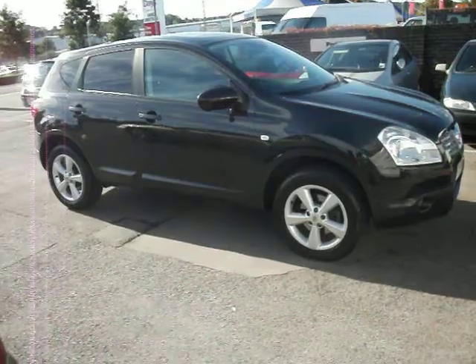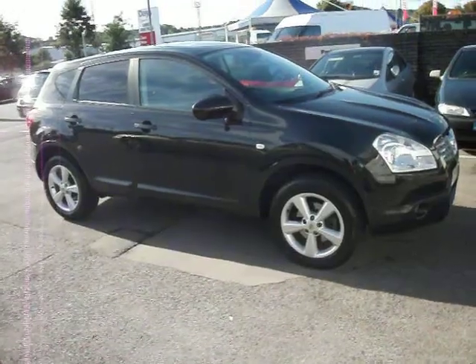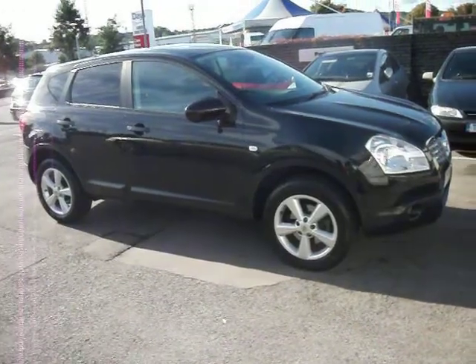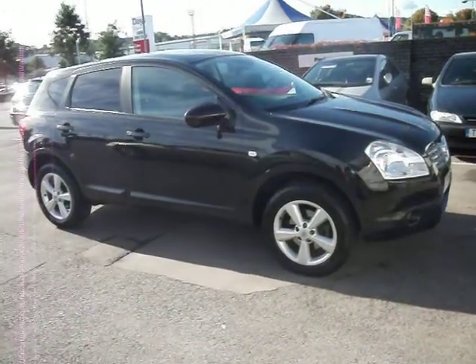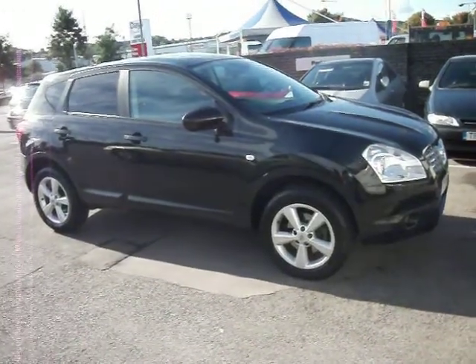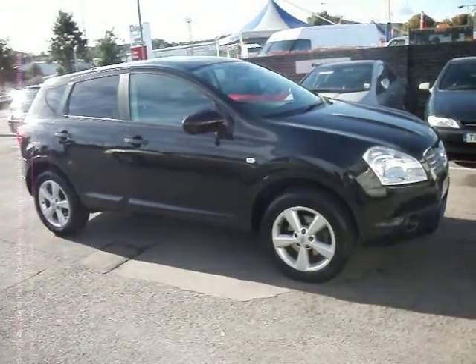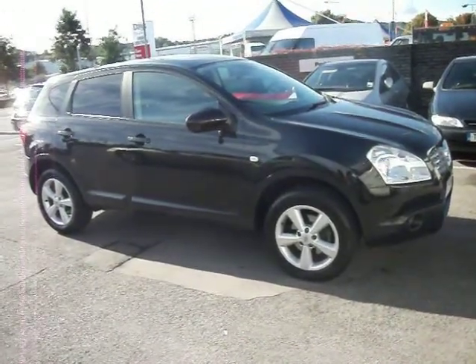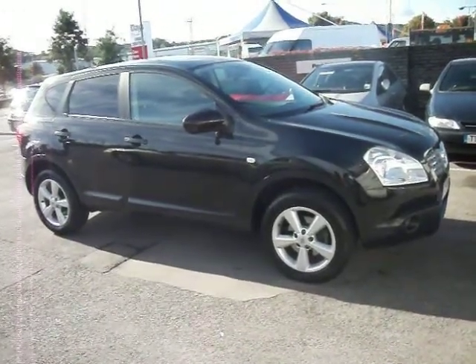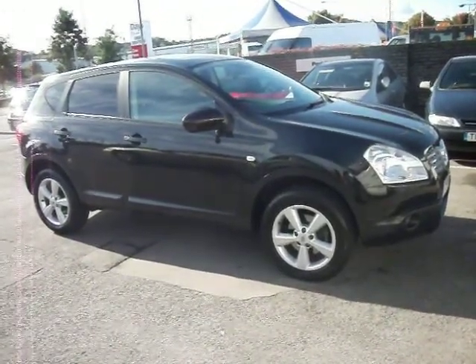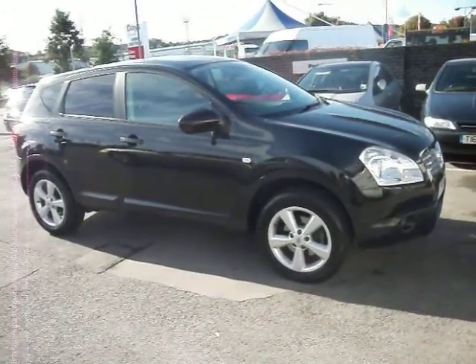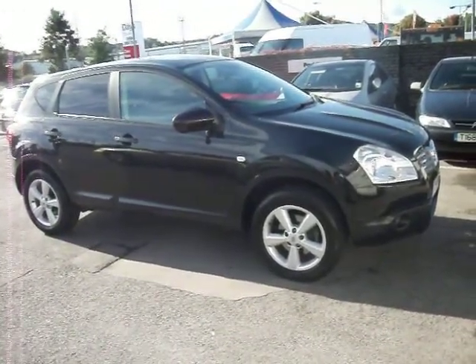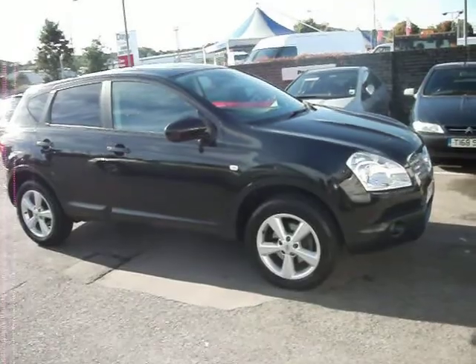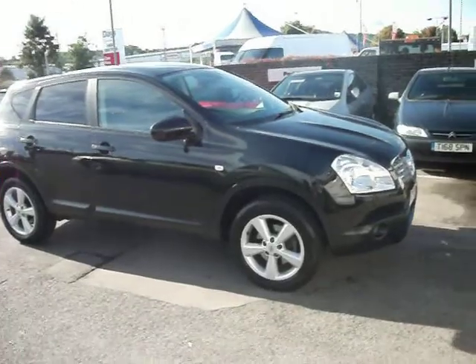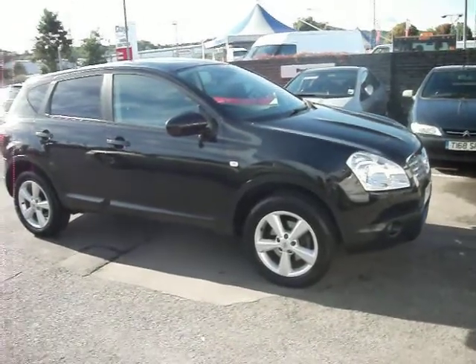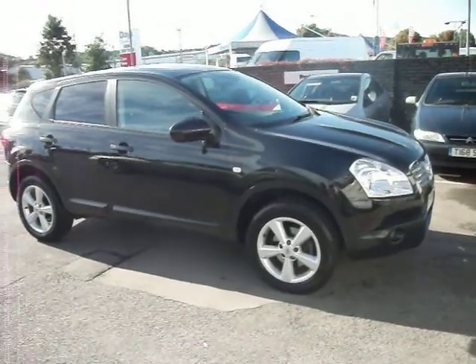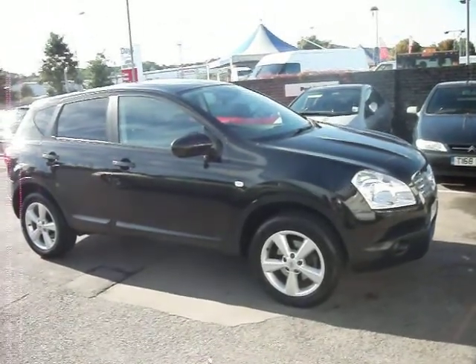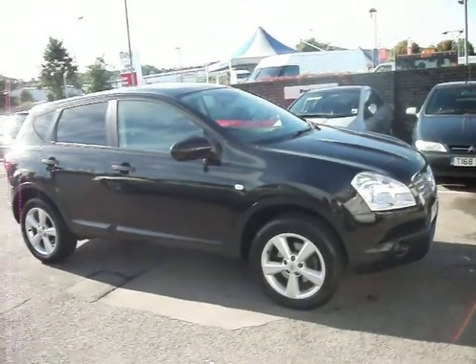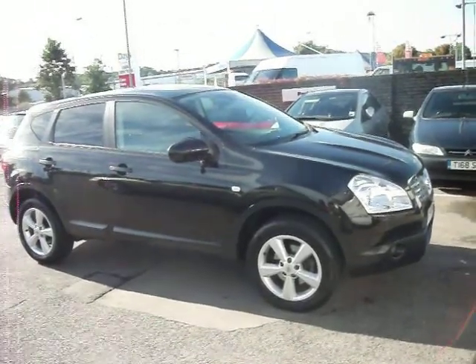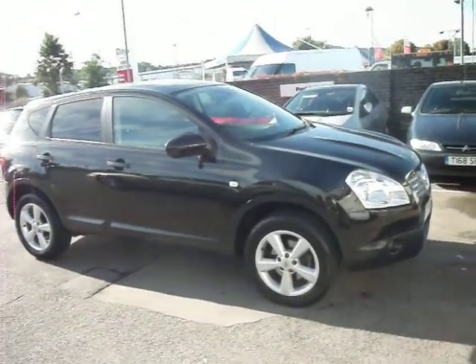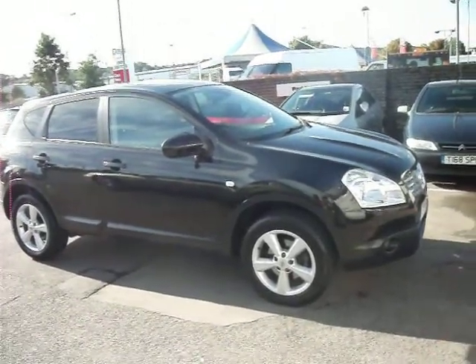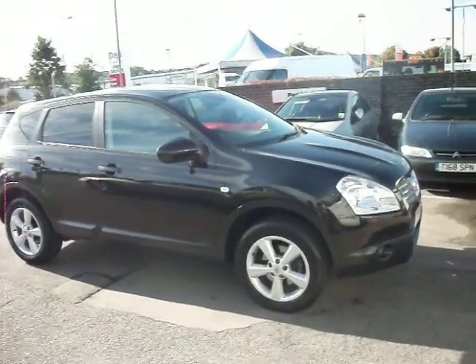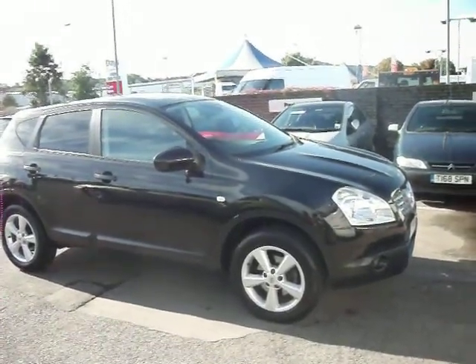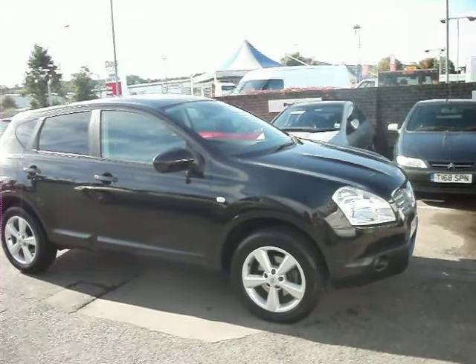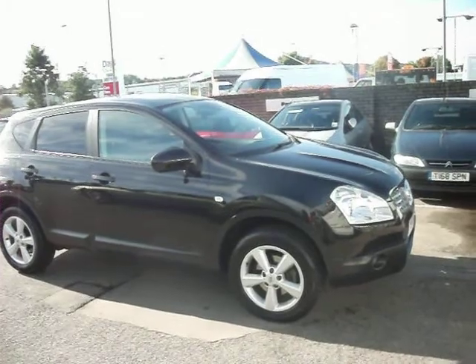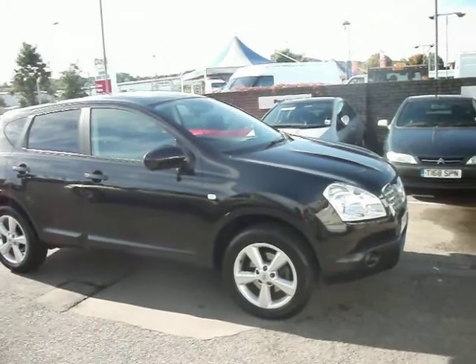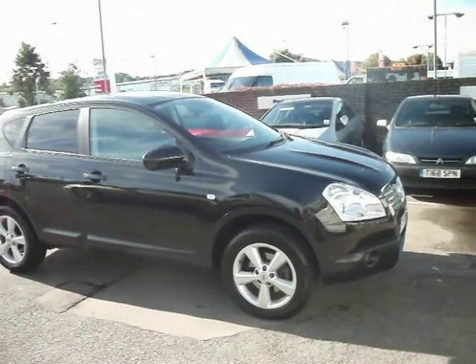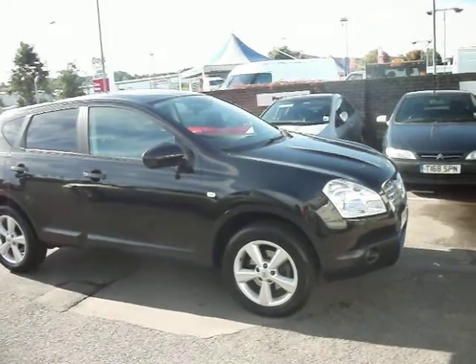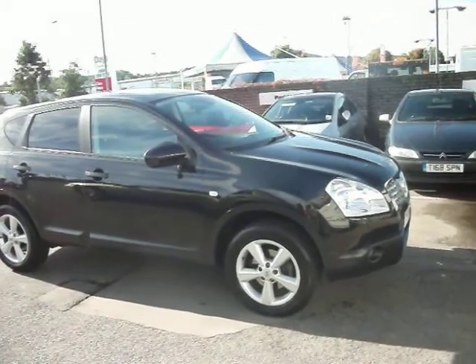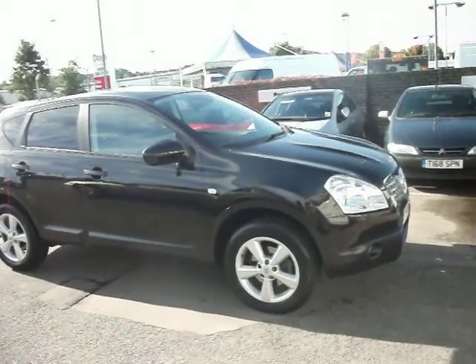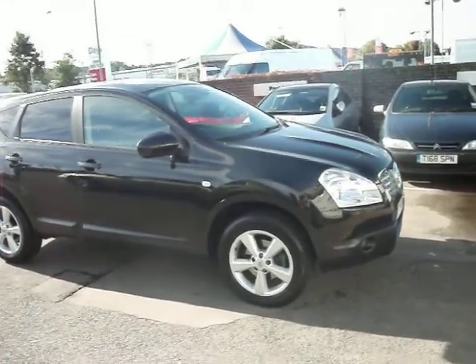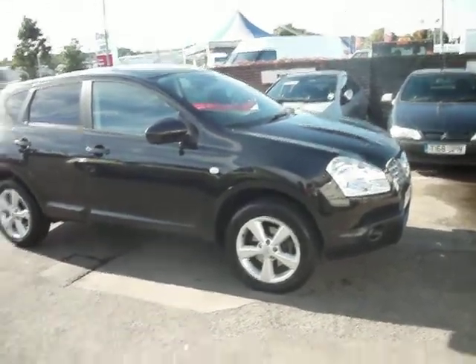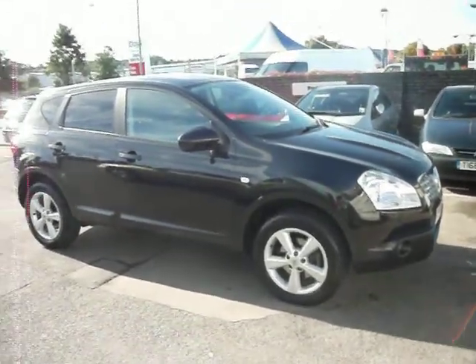Hello, welcome to the sale of our Nissan Qashqai 1.6 Tecna, in black, one owner from new, two stamps in the book, MOT until the 30th of April 2013.